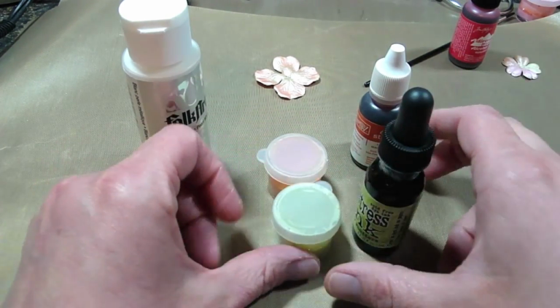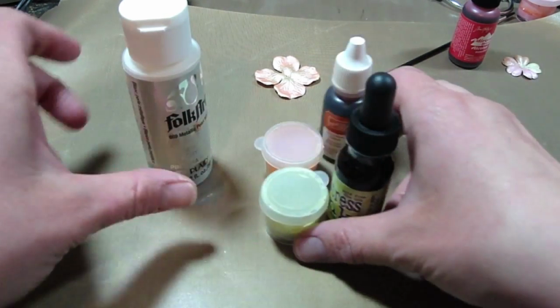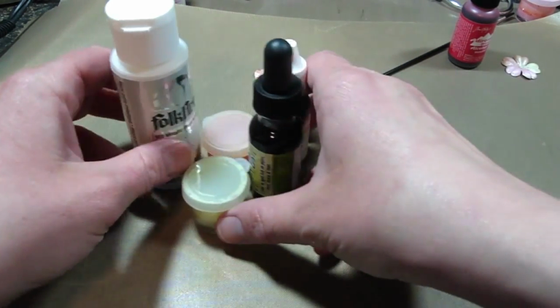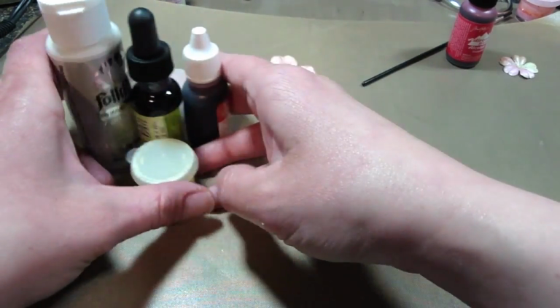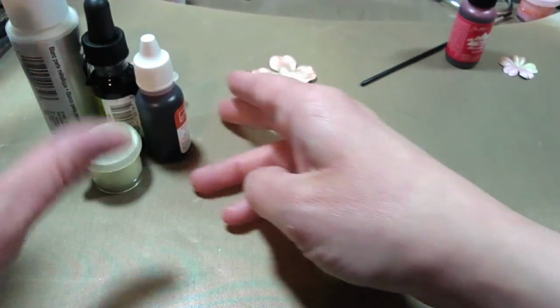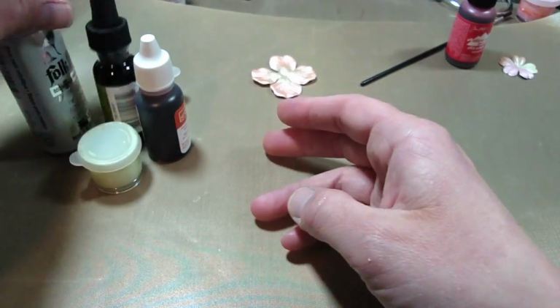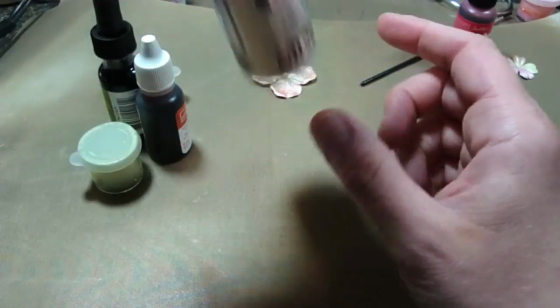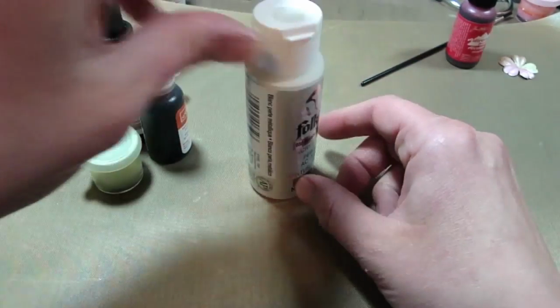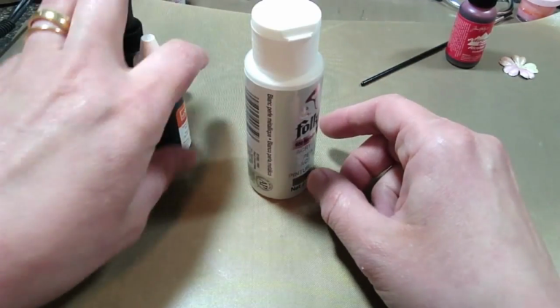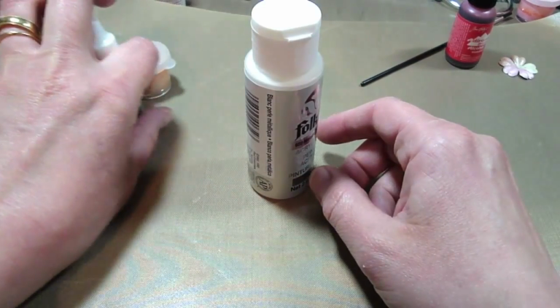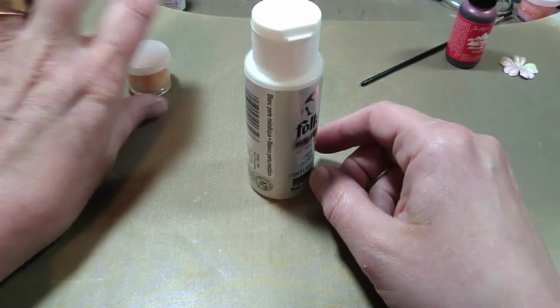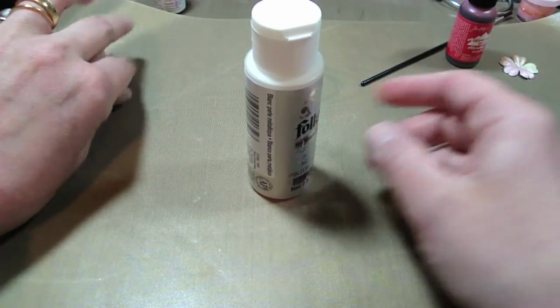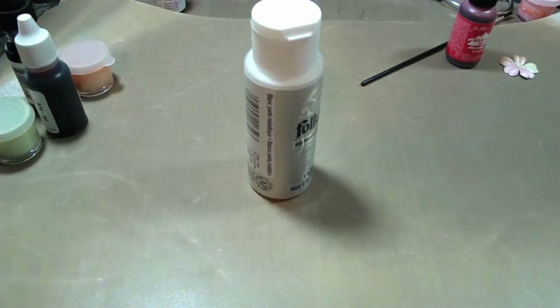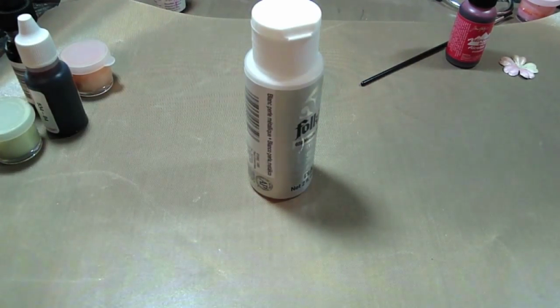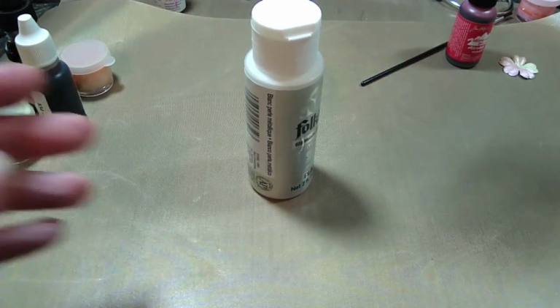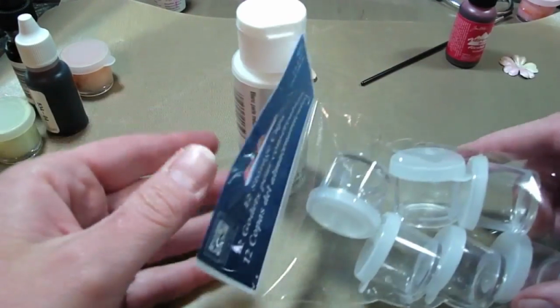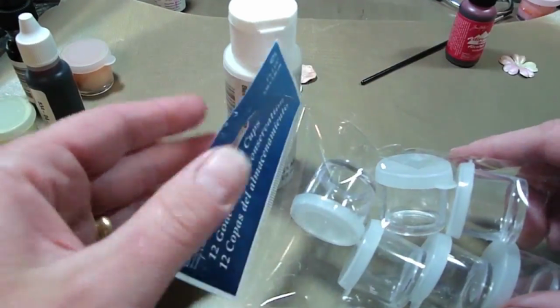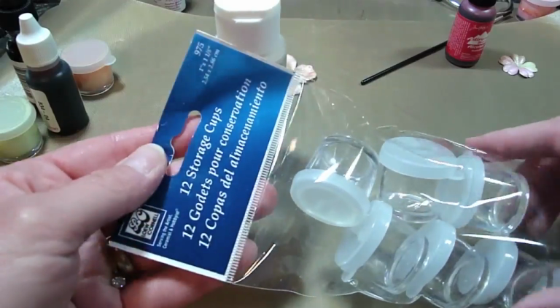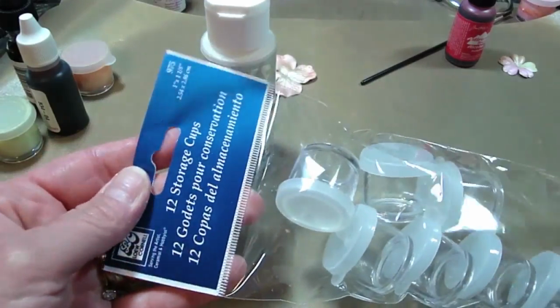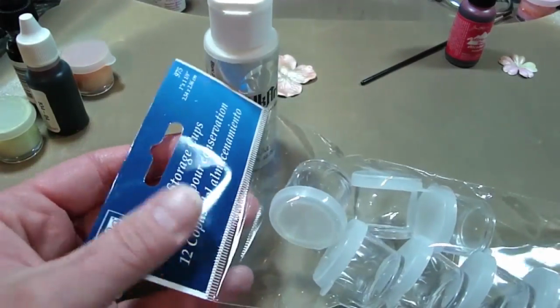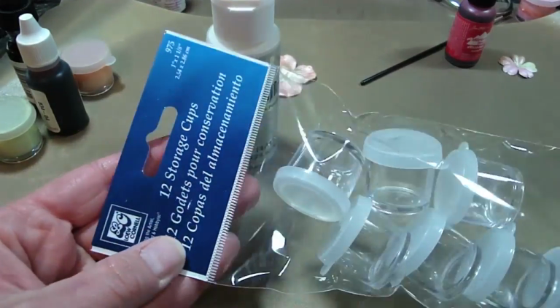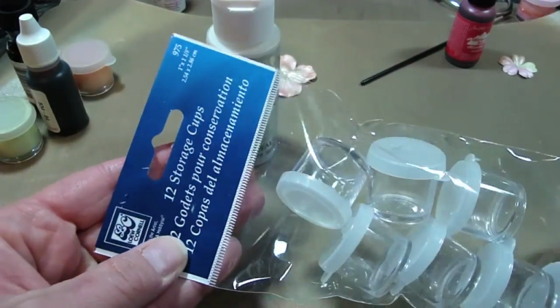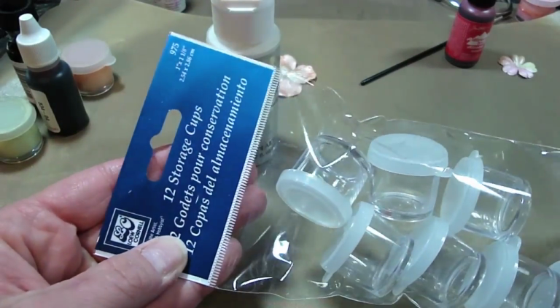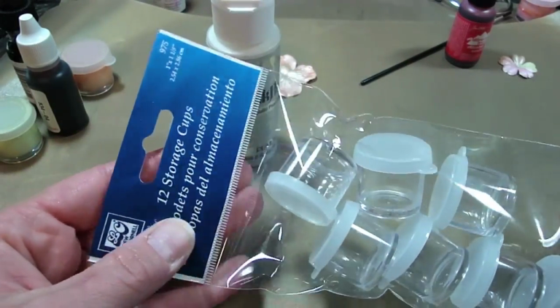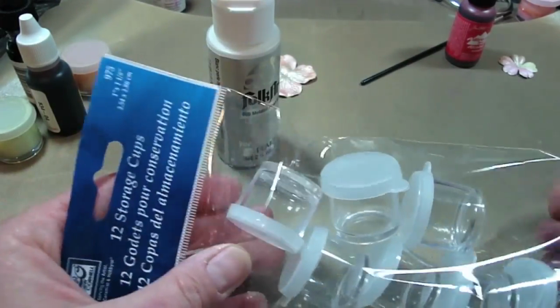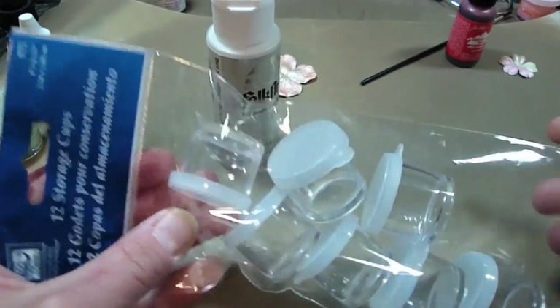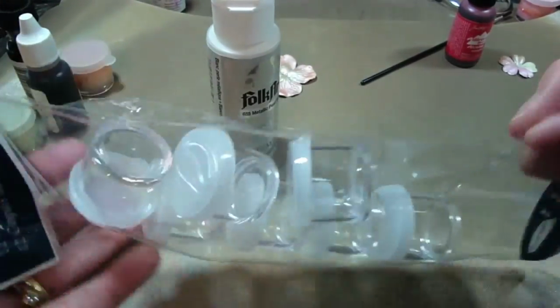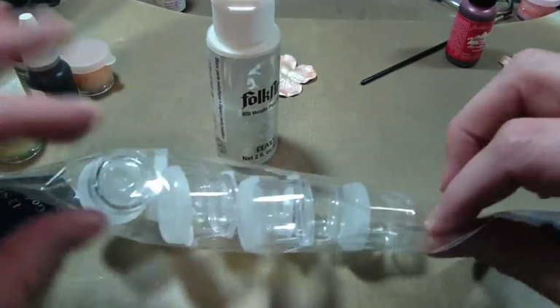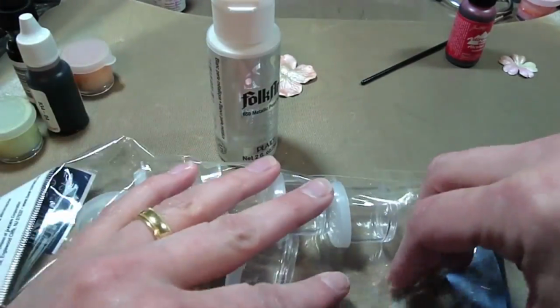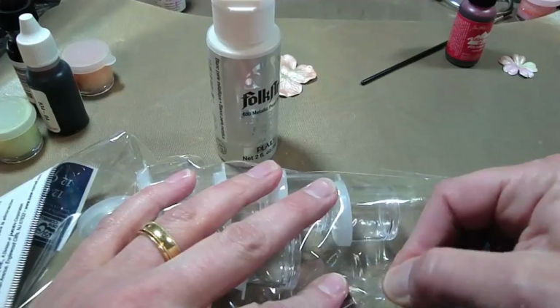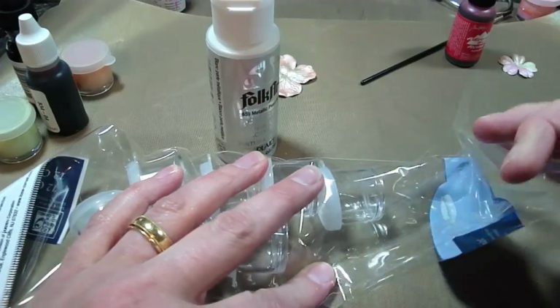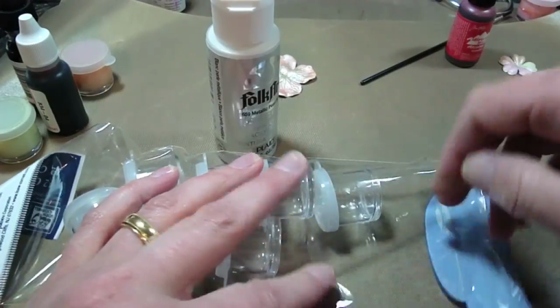So let me just show you how to make these. You're going to need your paint, and I have these little storage cups that I got at AC Moore. So let's just put one of these cups out.